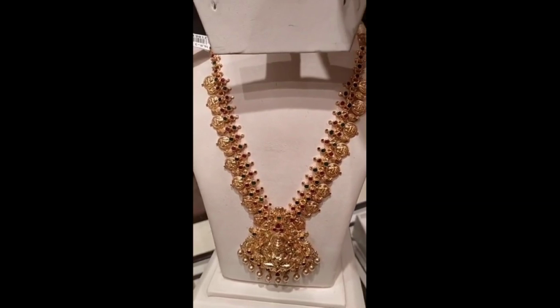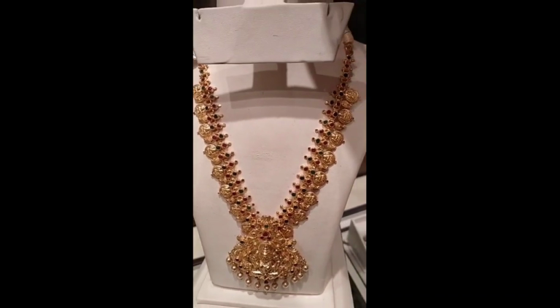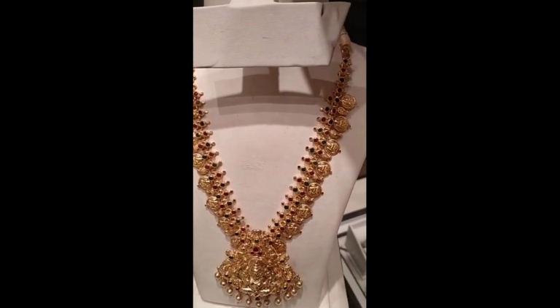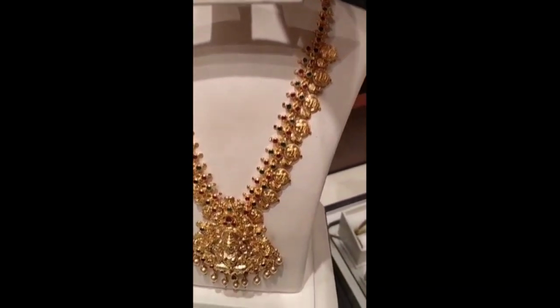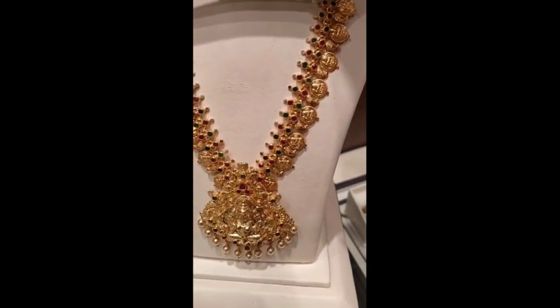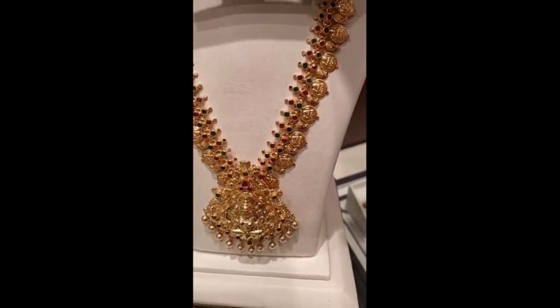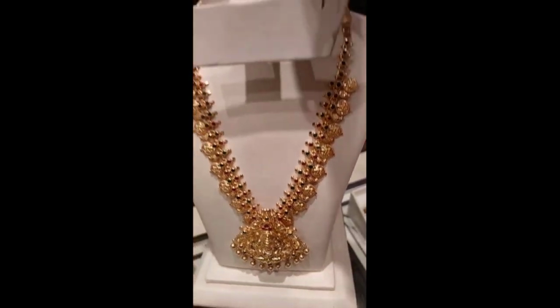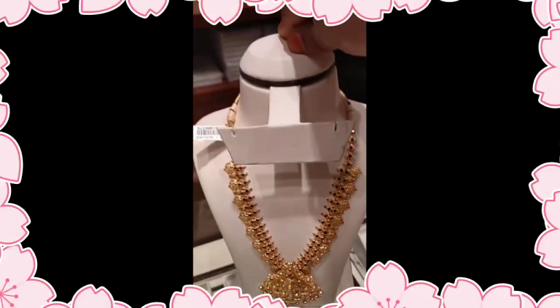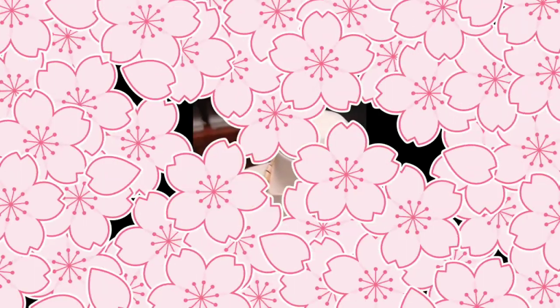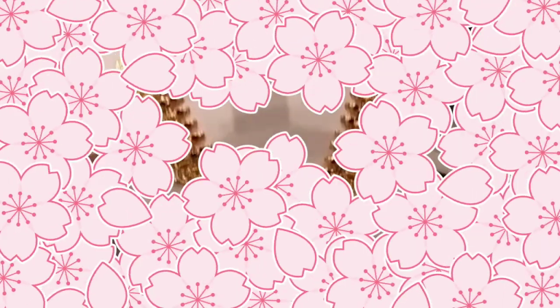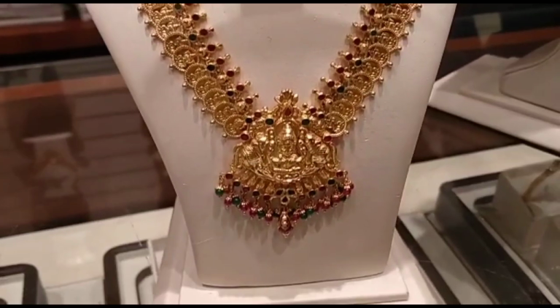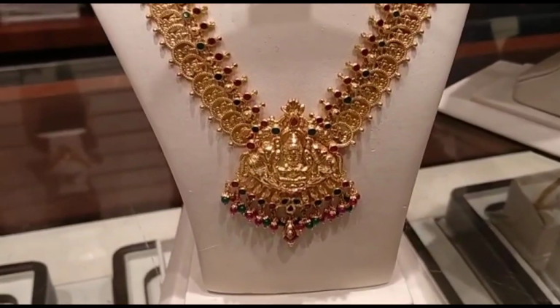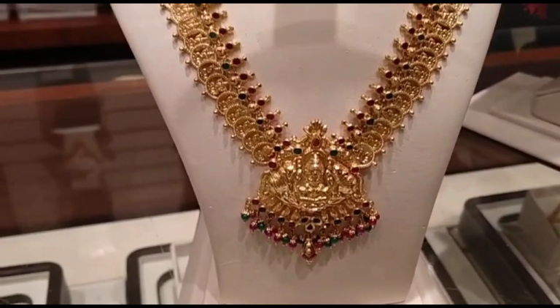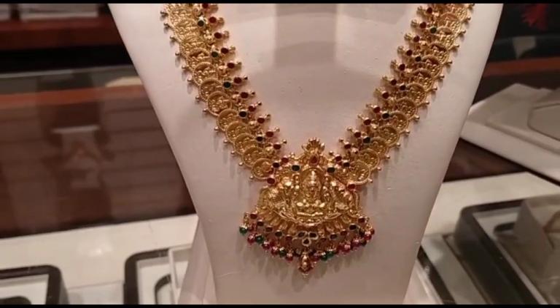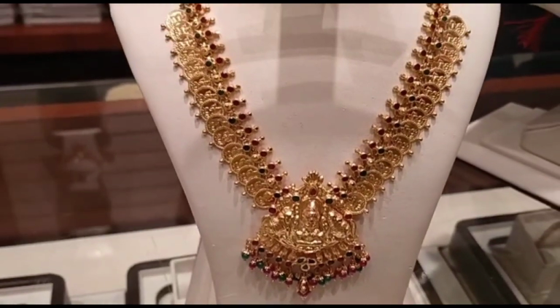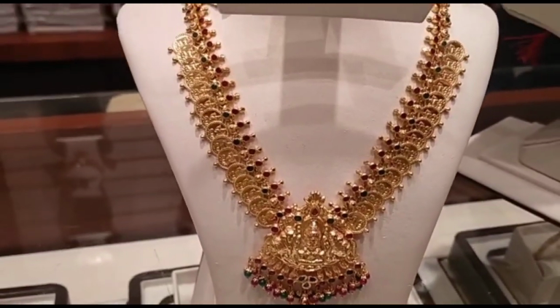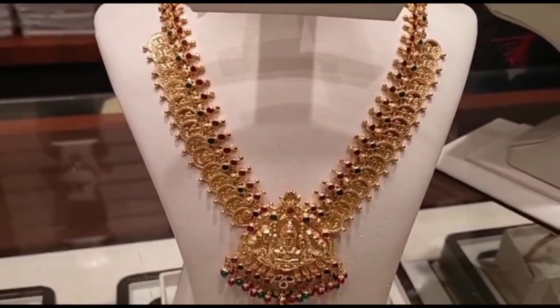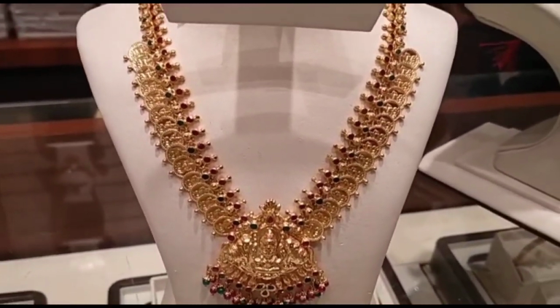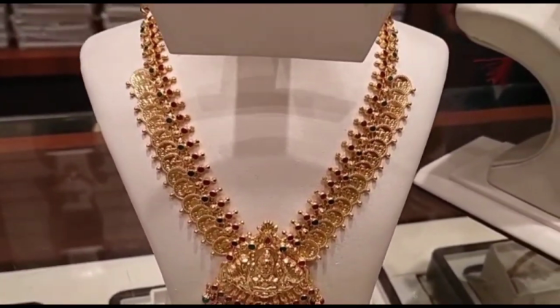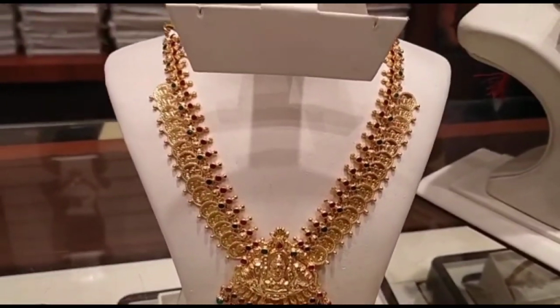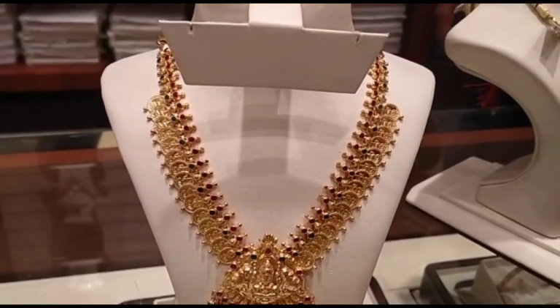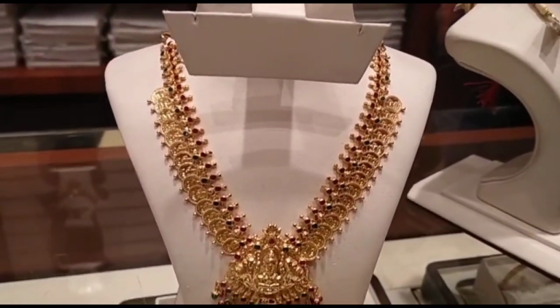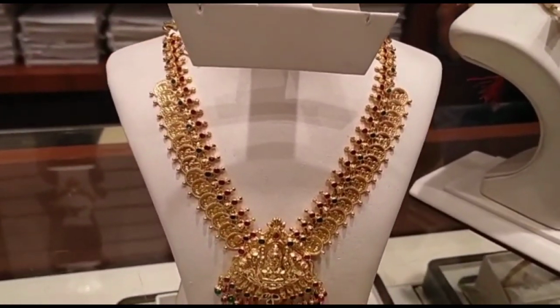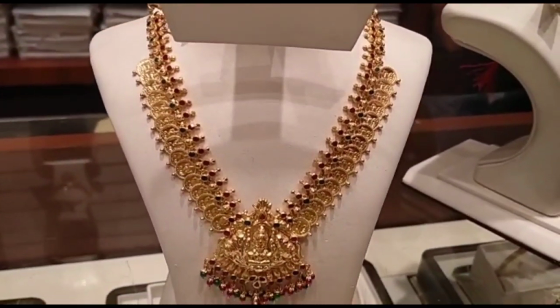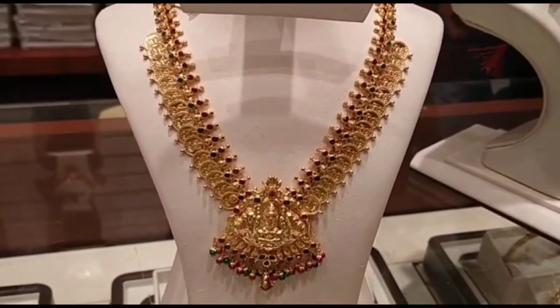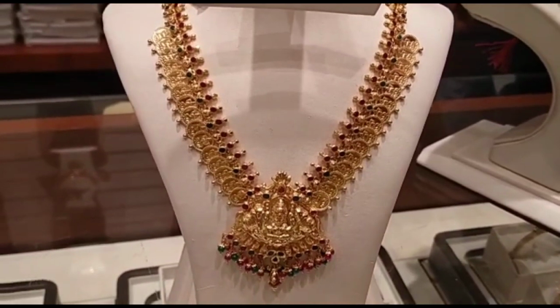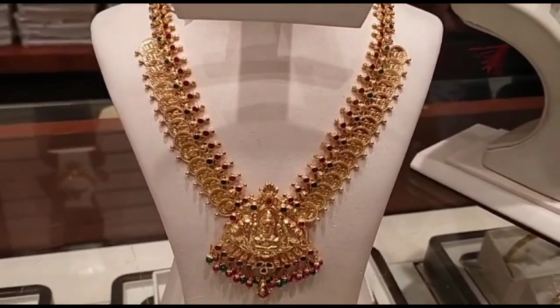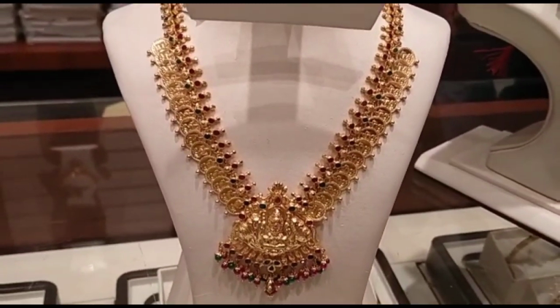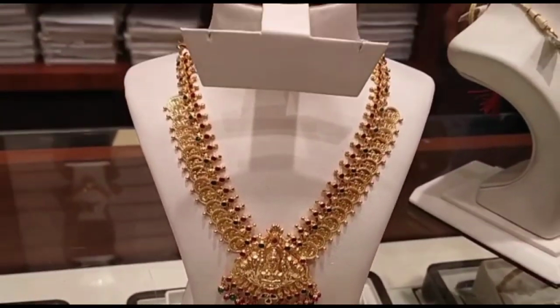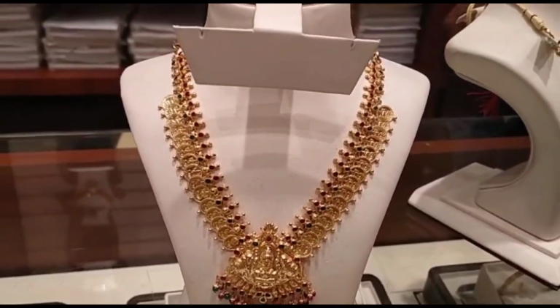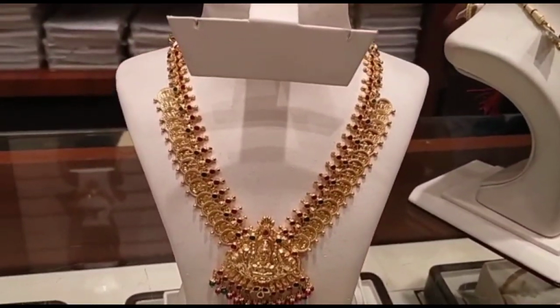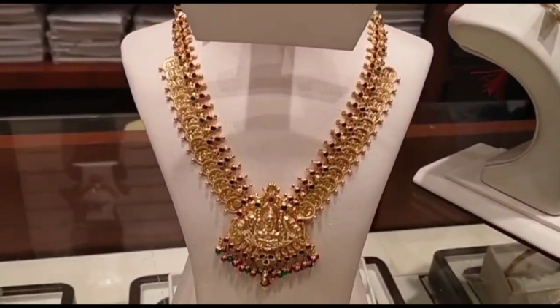You can see this model and find your address. This is a gold shop.